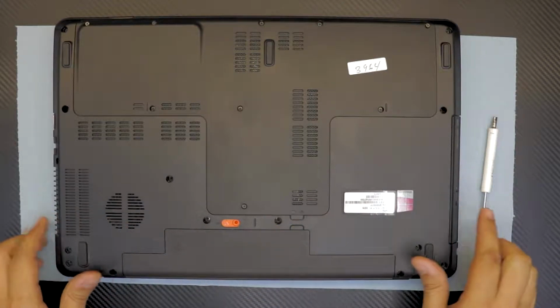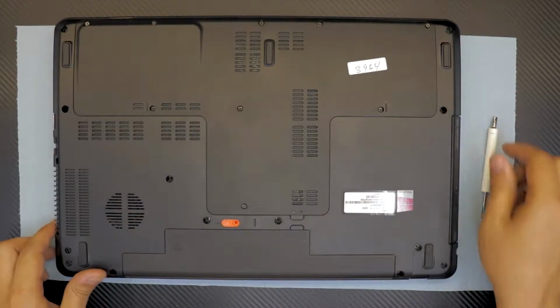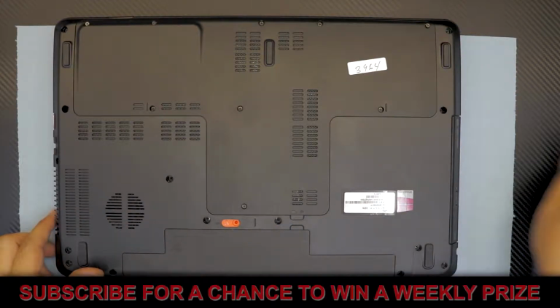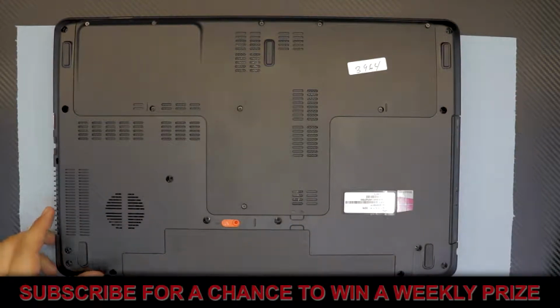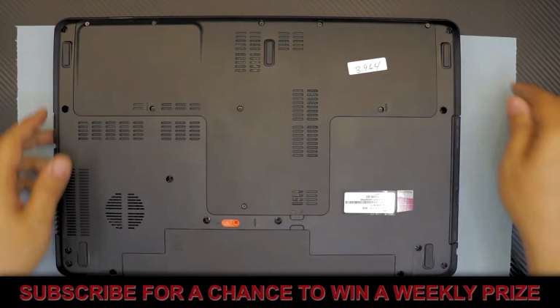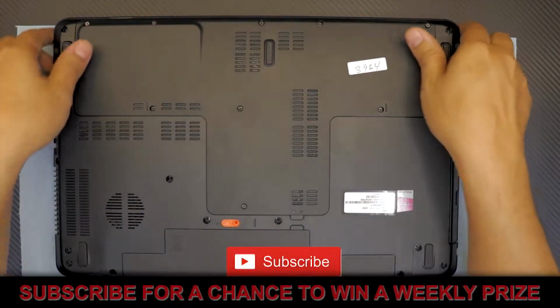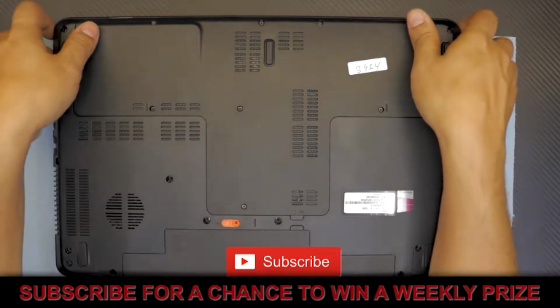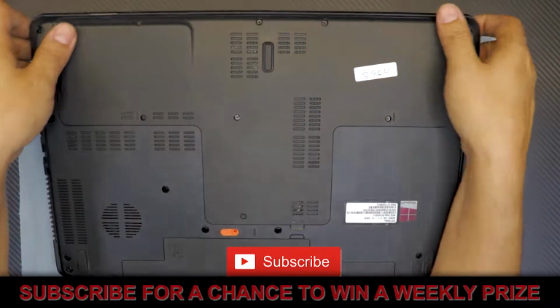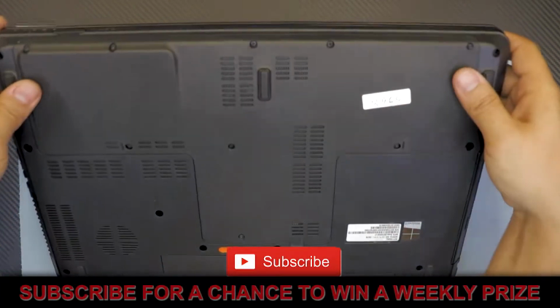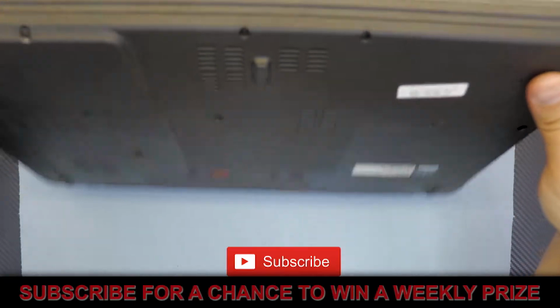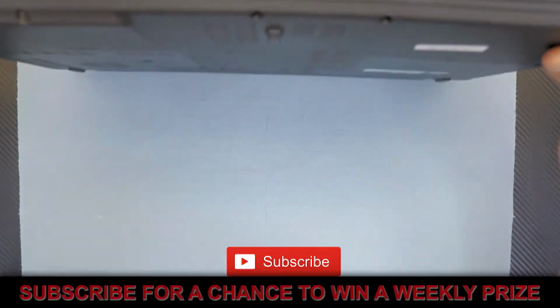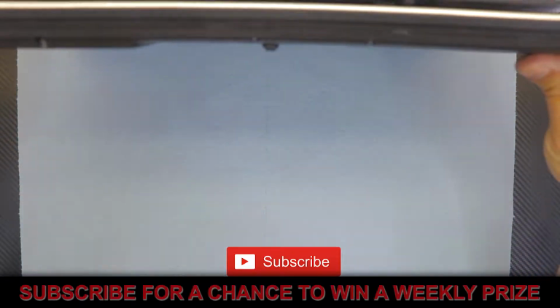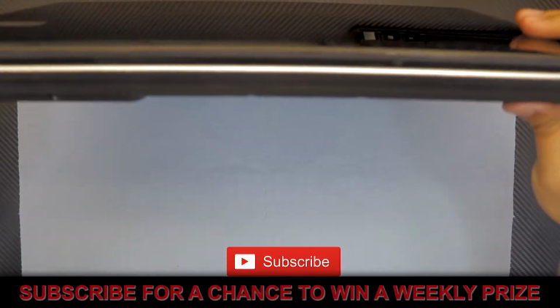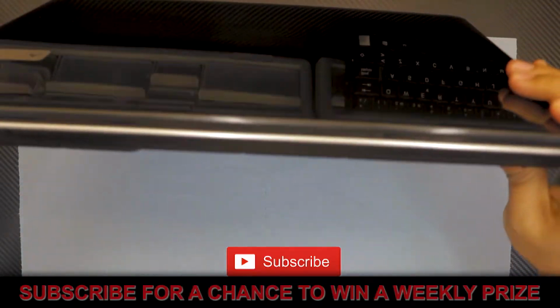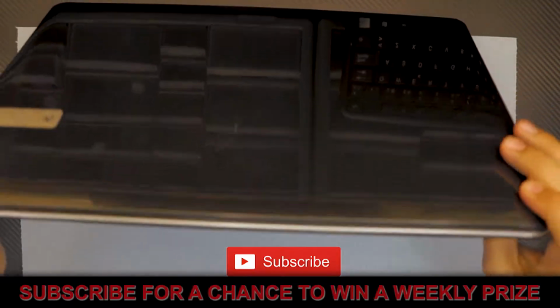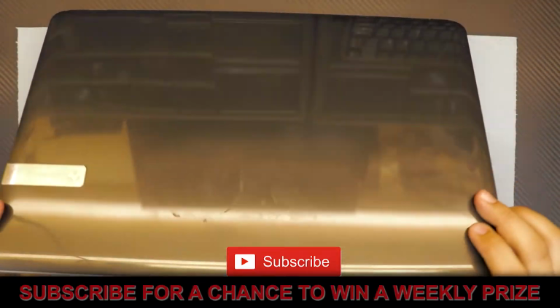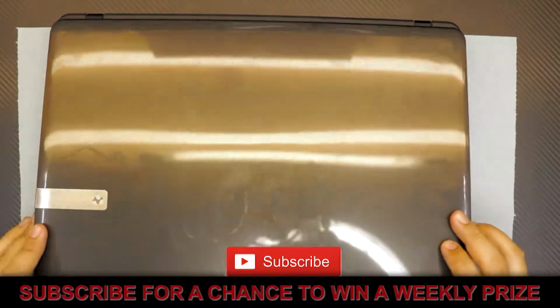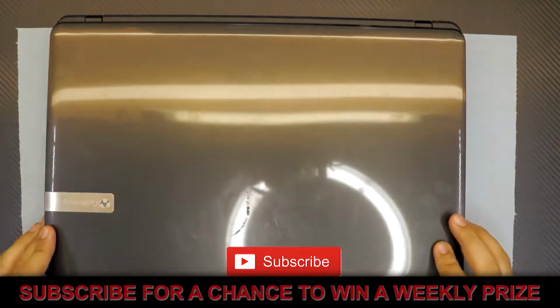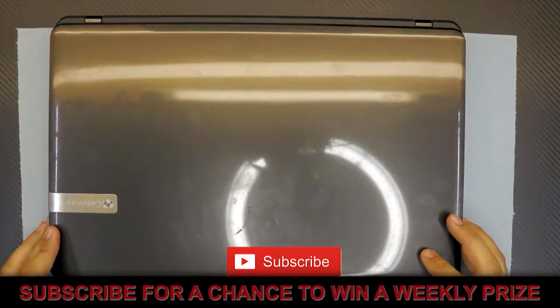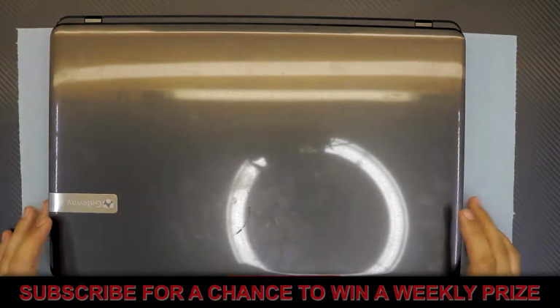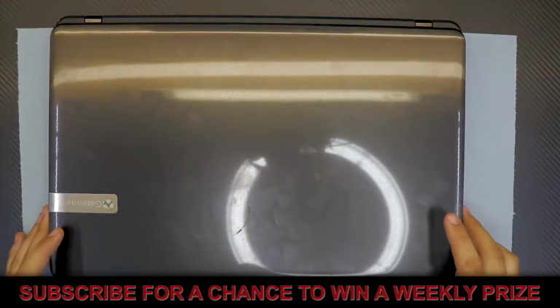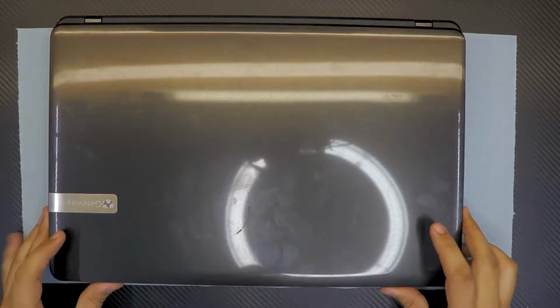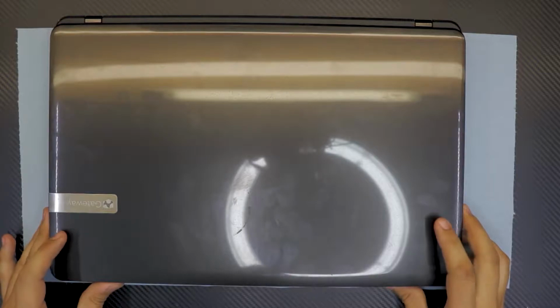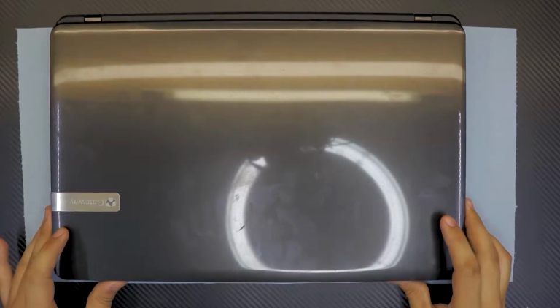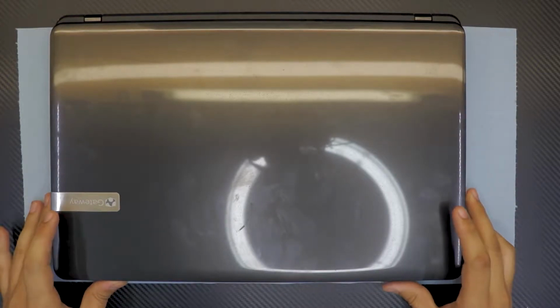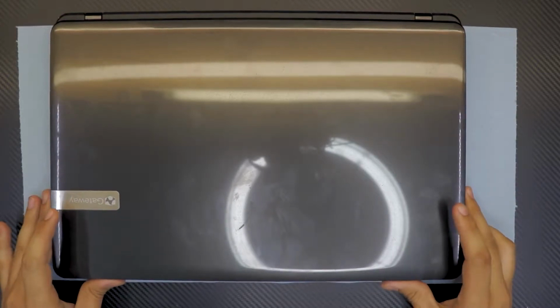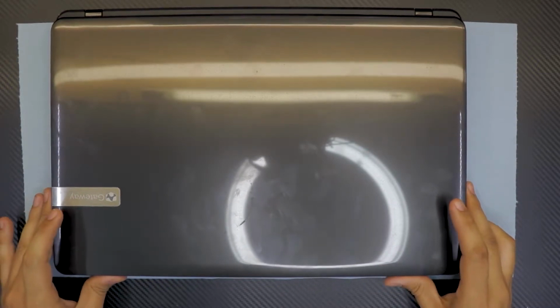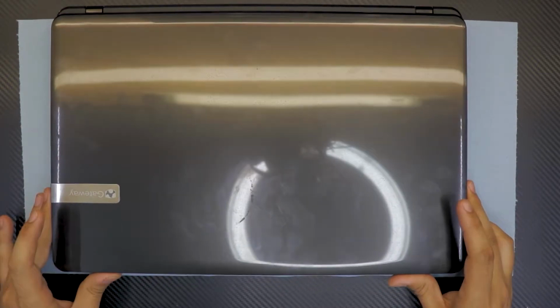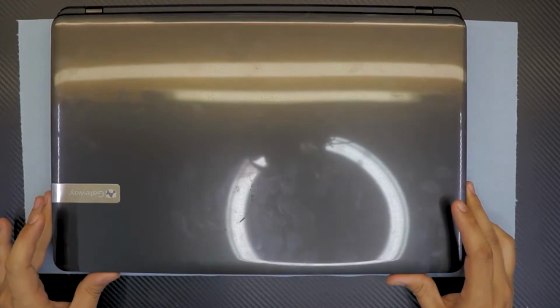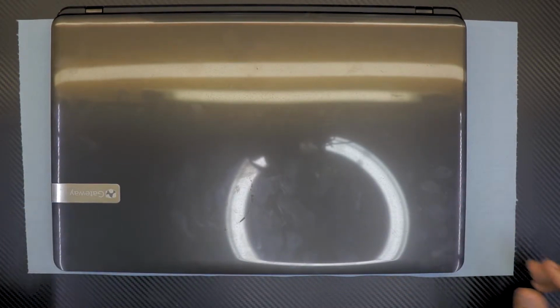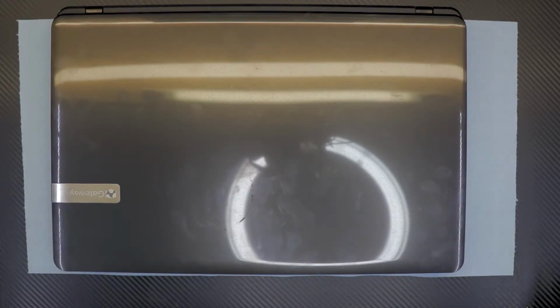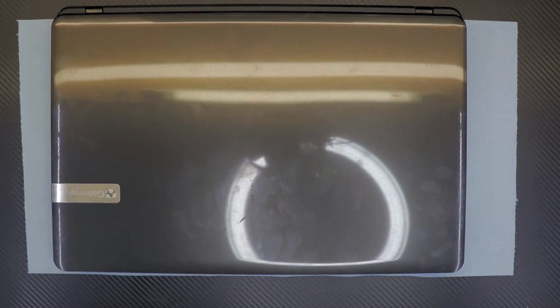Alright guys, I hope you liked this video. If you did, give it a thumbs up. If you have any questions or requests, leave them in the comments and I'll try to answer them as soon as I can. Thanks for watching — until next video!